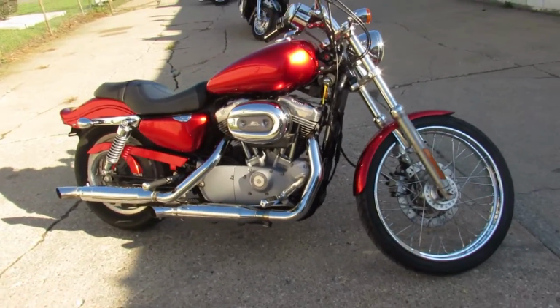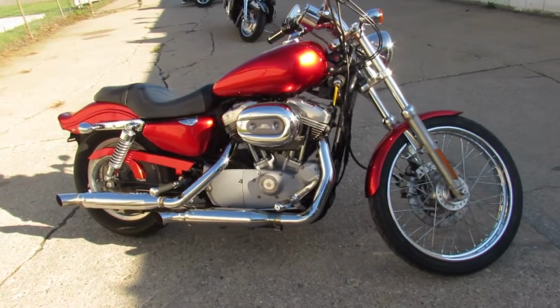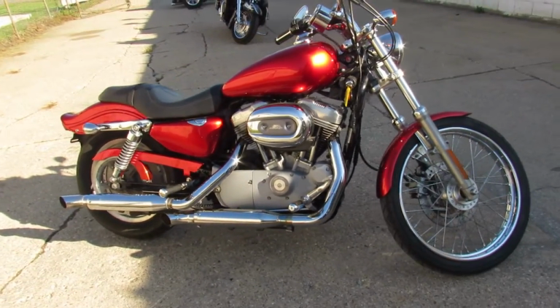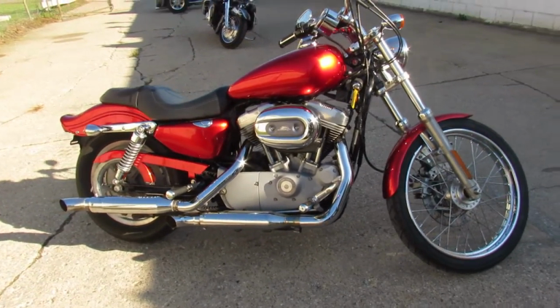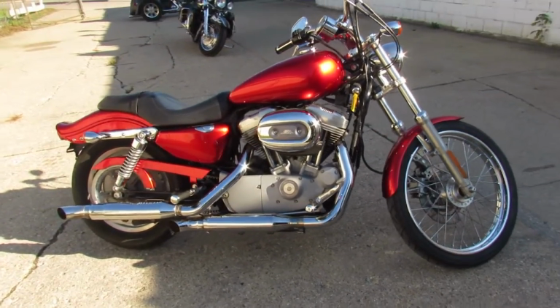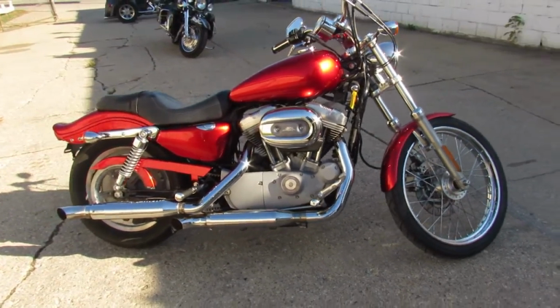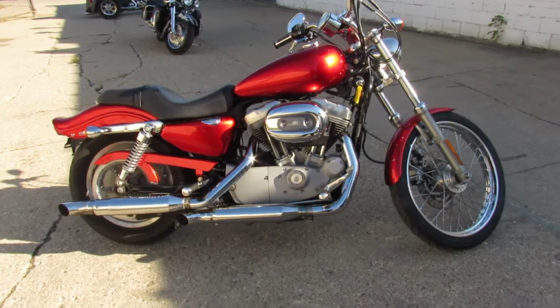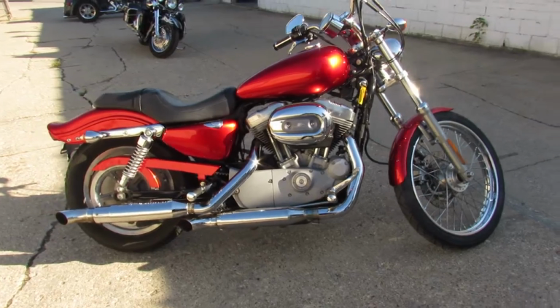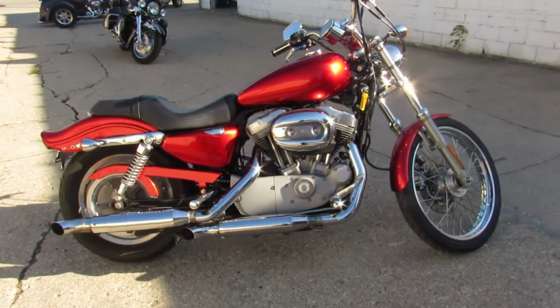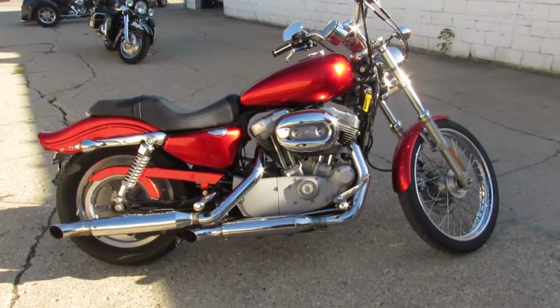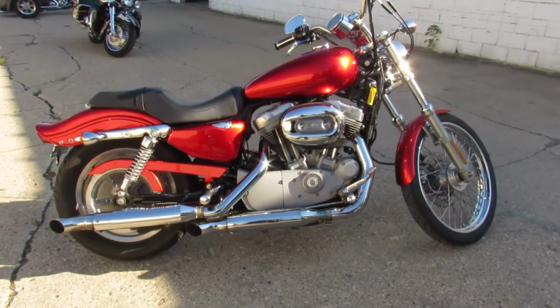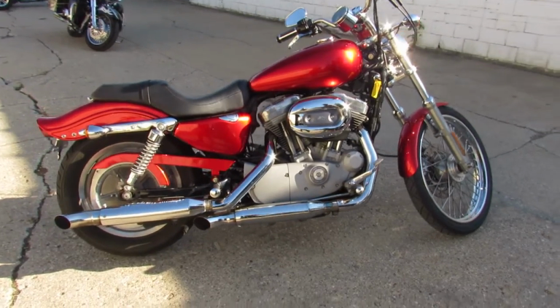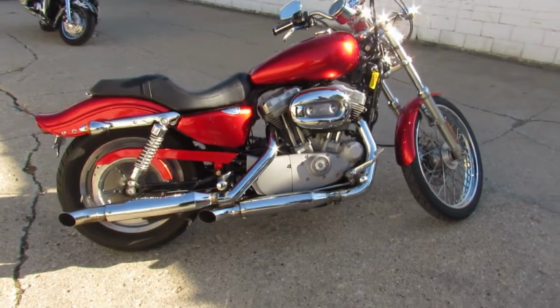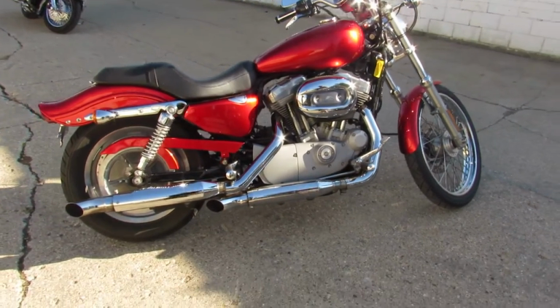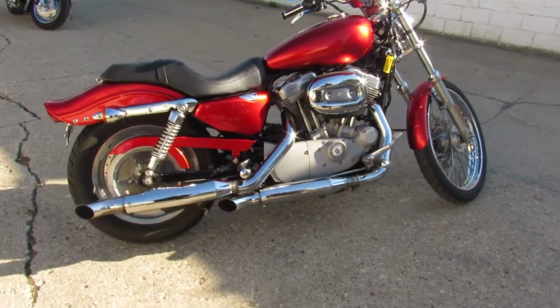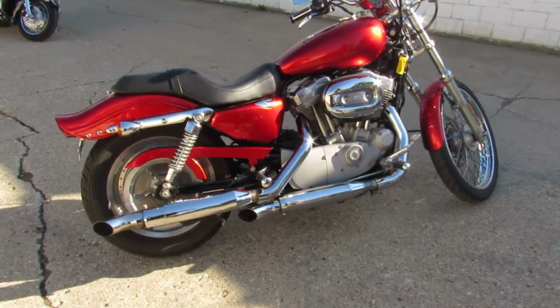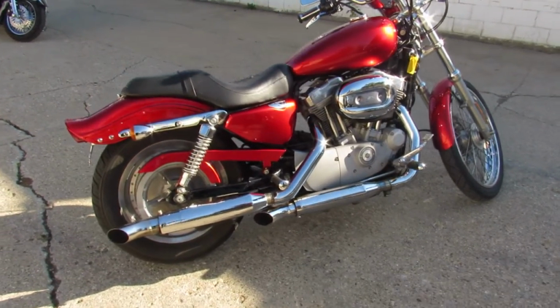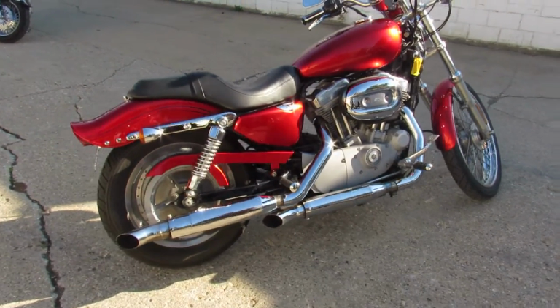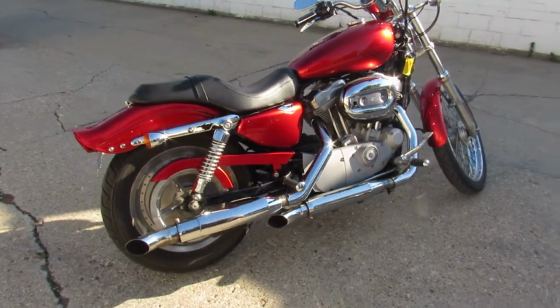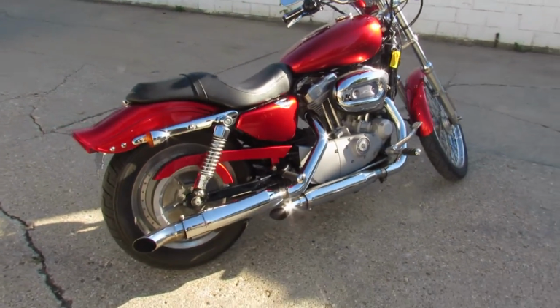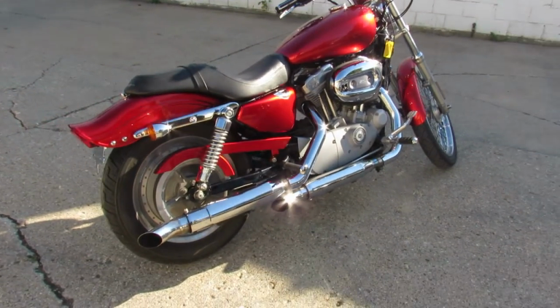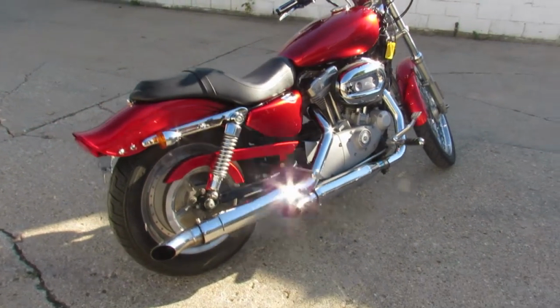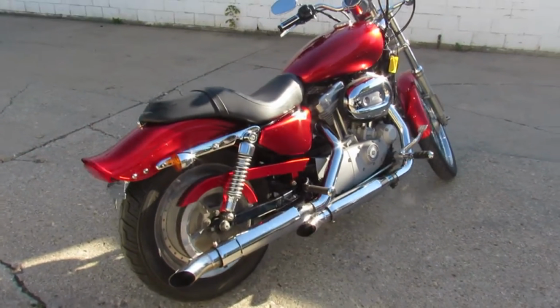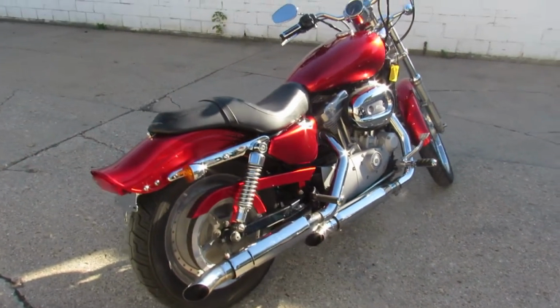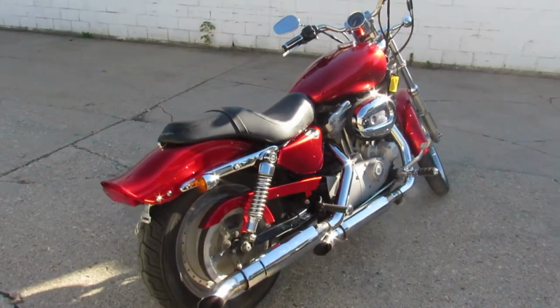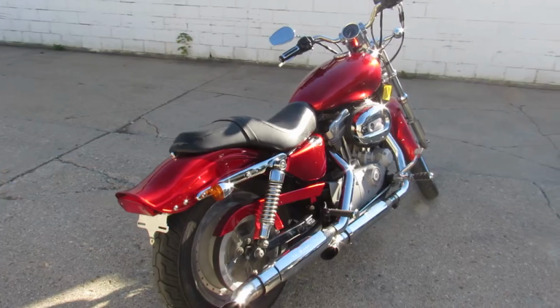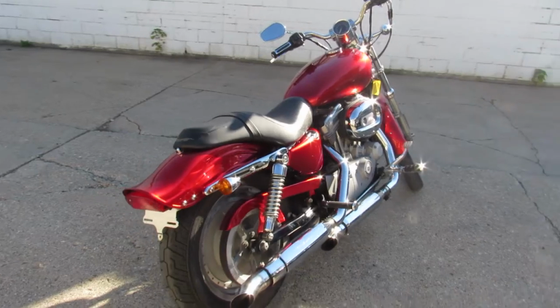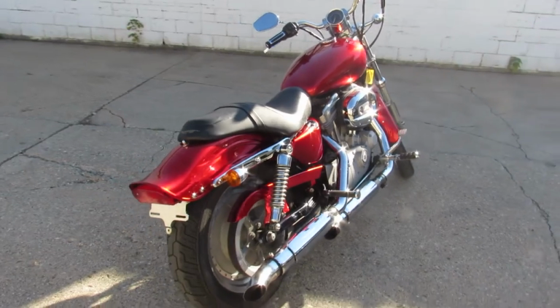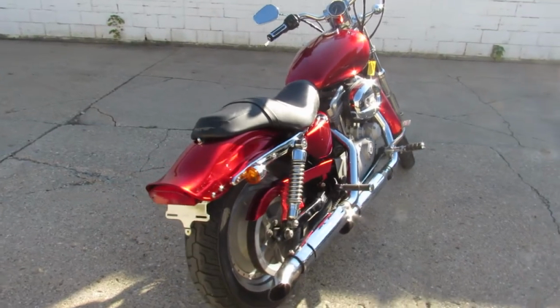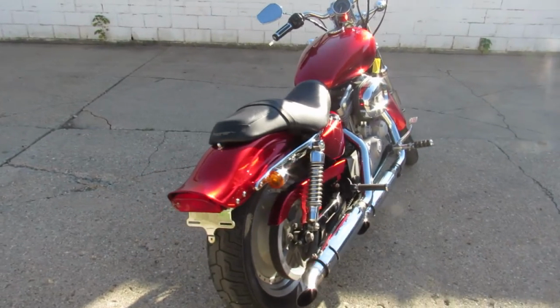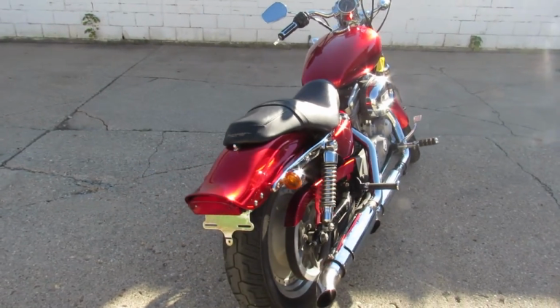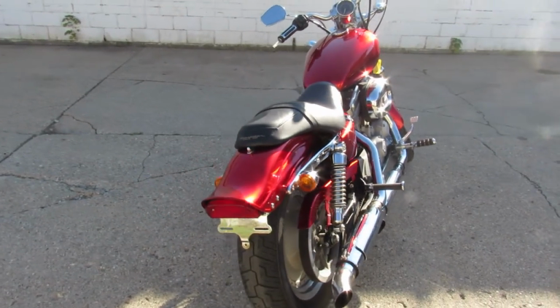Just serviced at the dealership. Needs nothing. Inspected — all the fluids have been changed. This one is ready for the road. That's a 2006 Sportster.